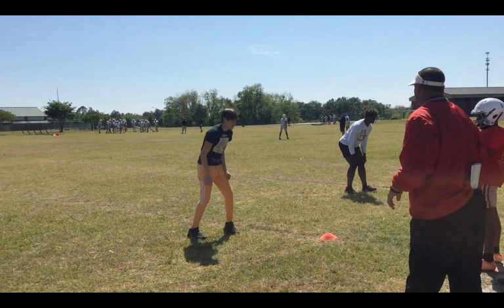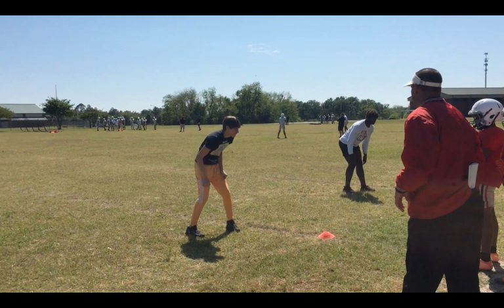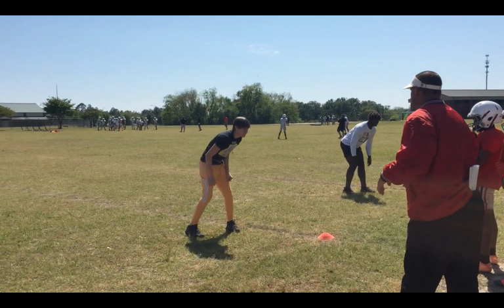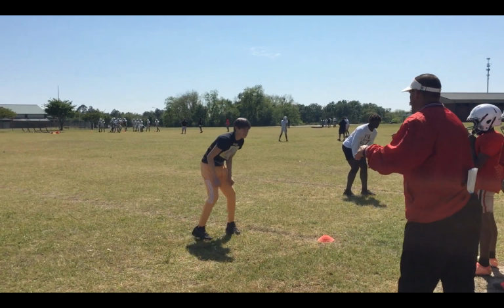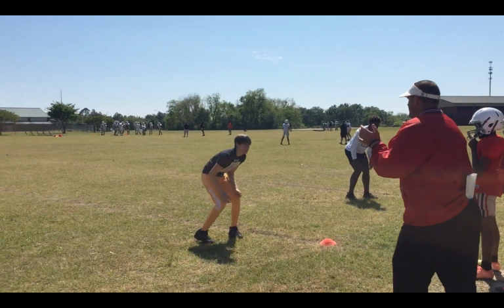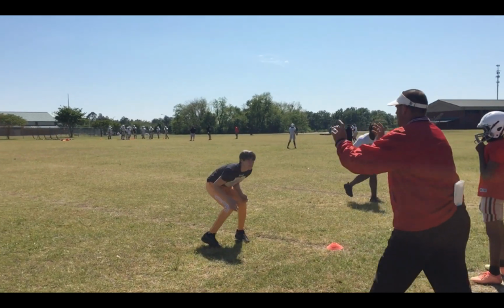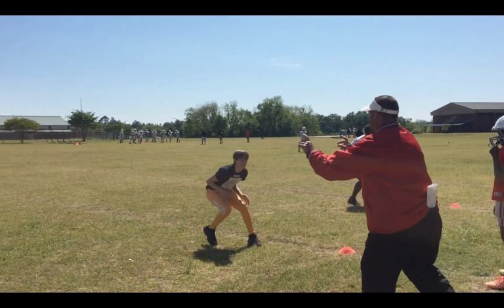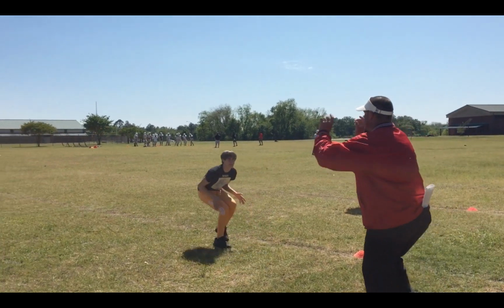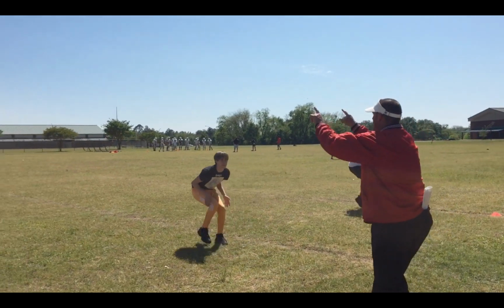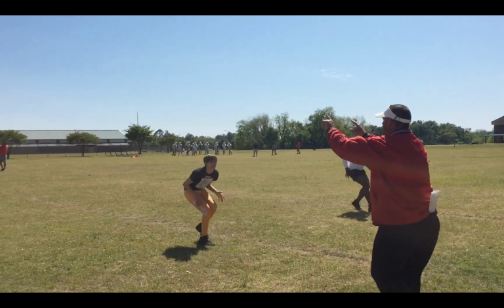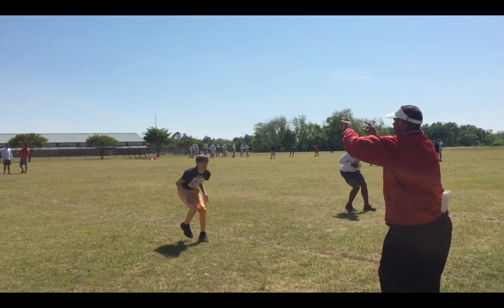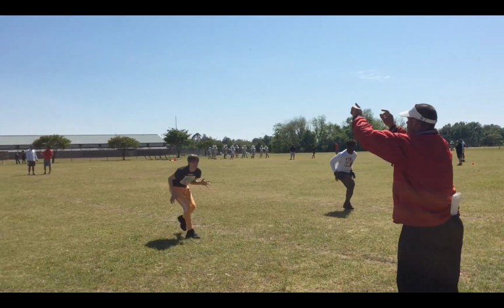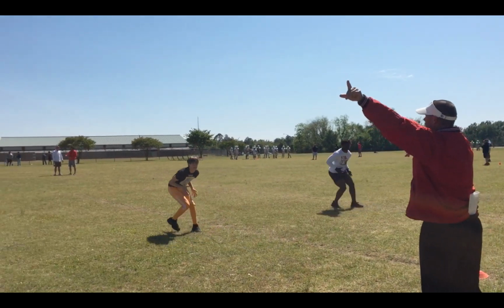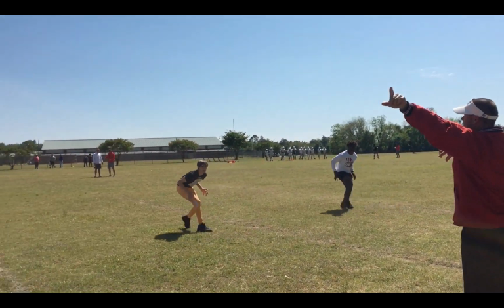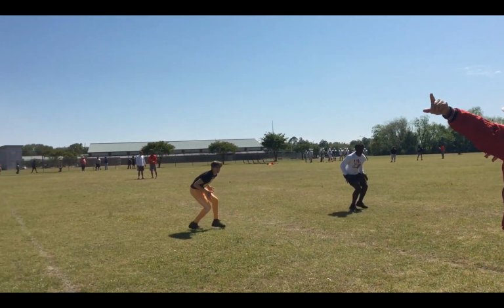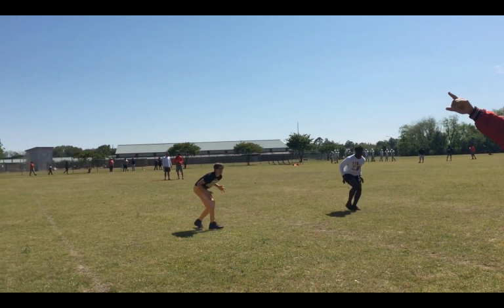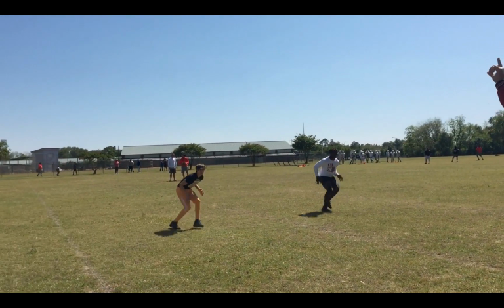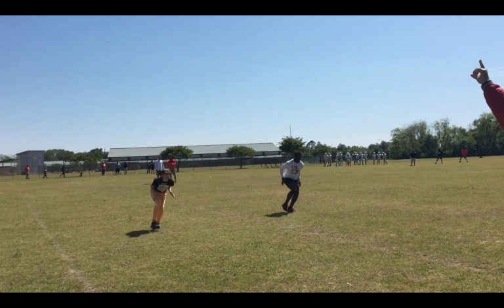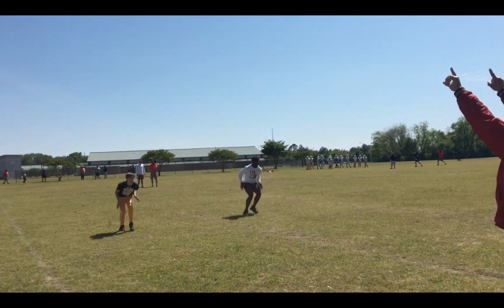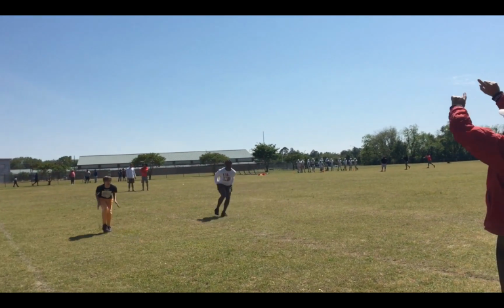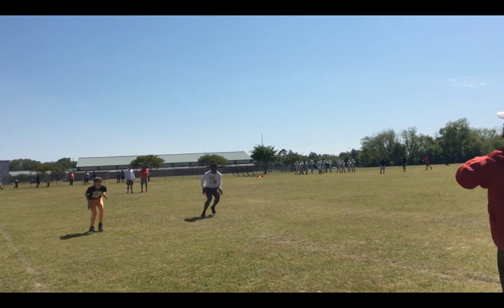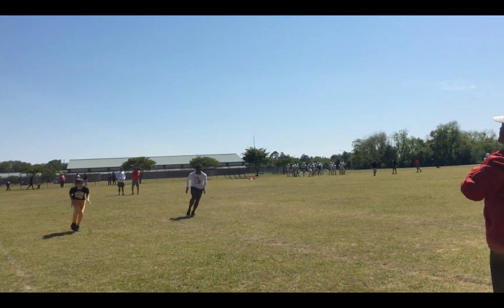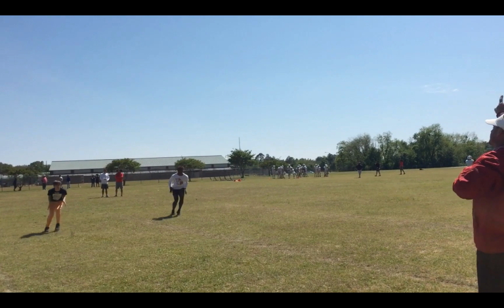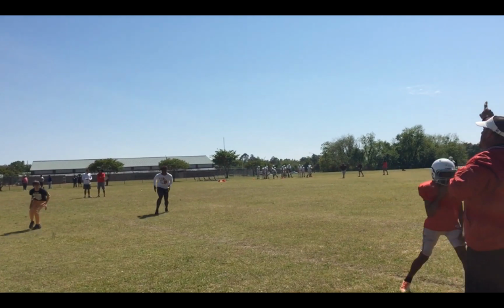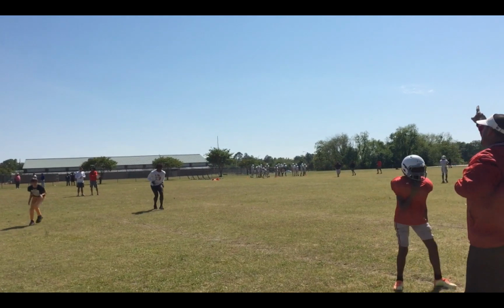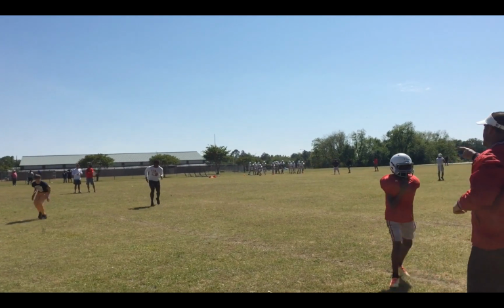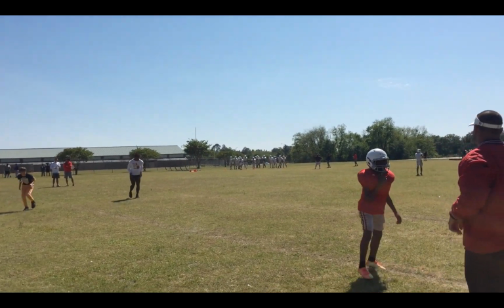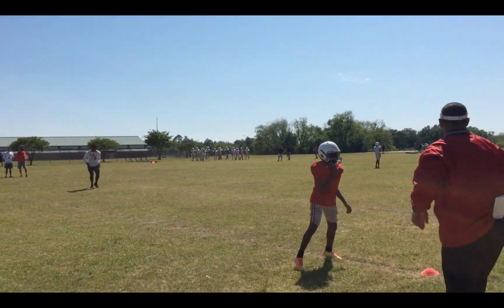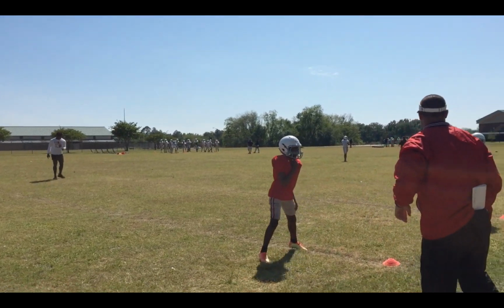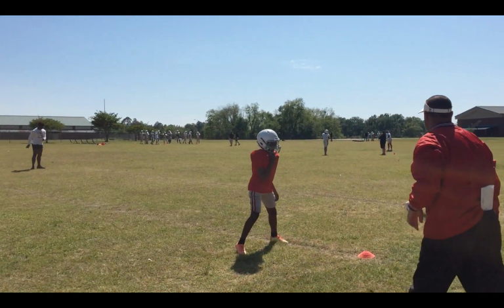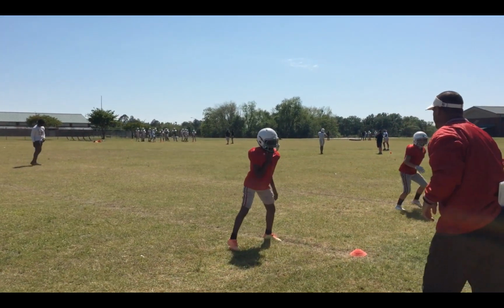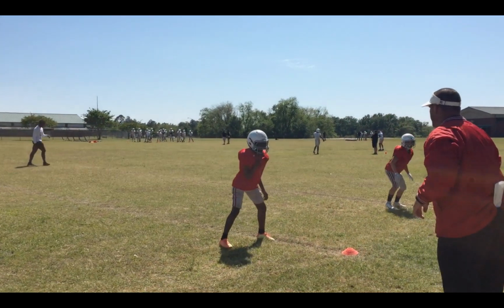Back pedal weave. Here we go. Breathe. Run. Hip. Get depth. Get depth. Get depth. Very nice run. Depth, depth, depth.